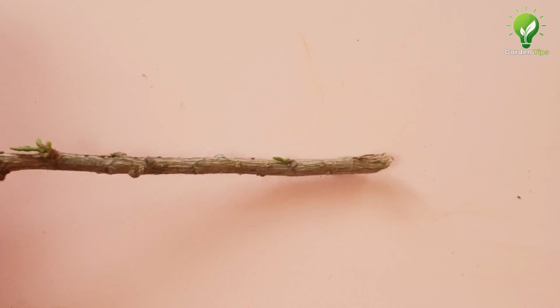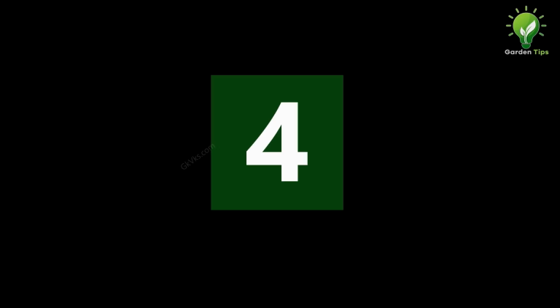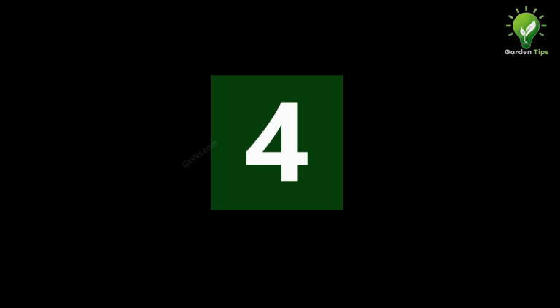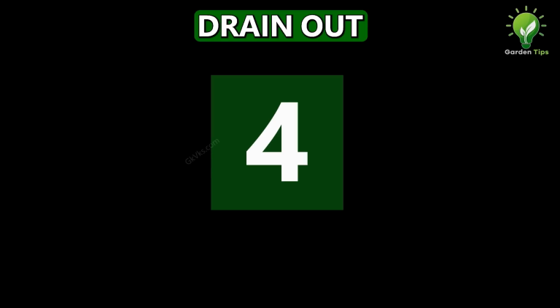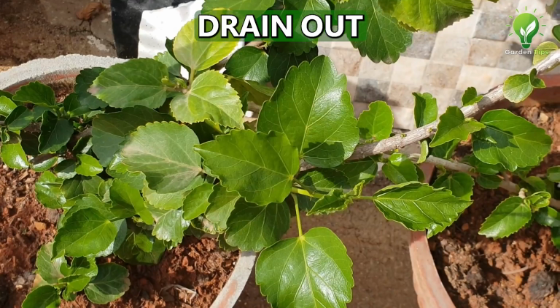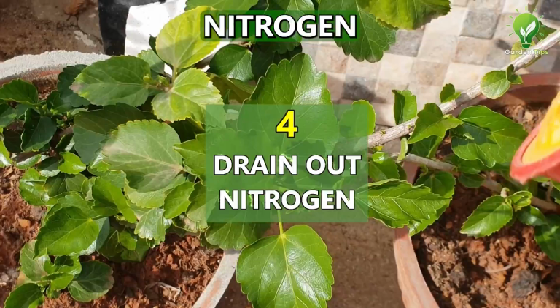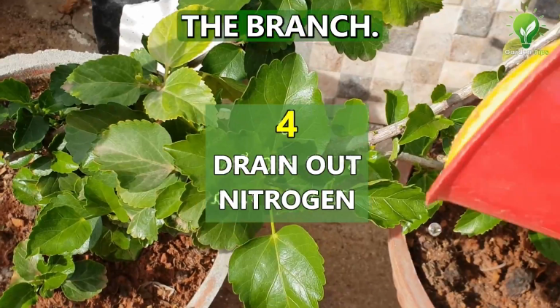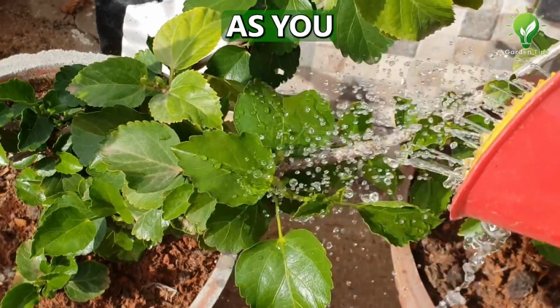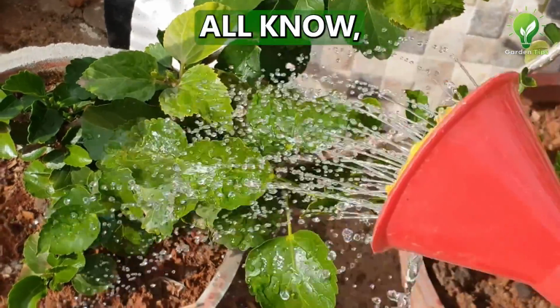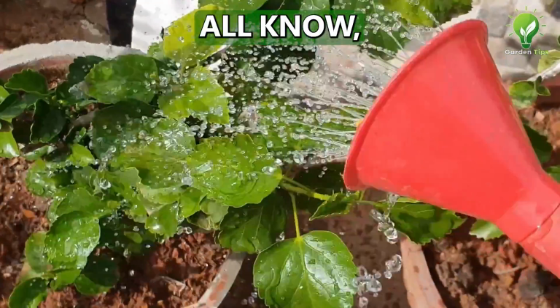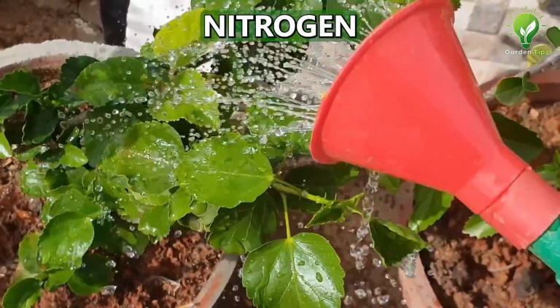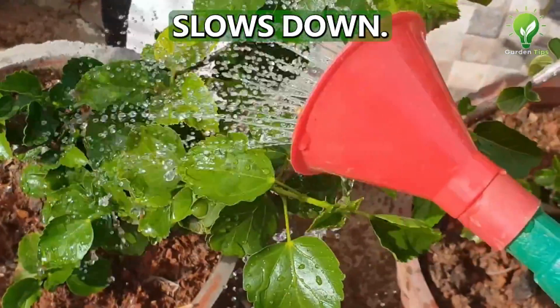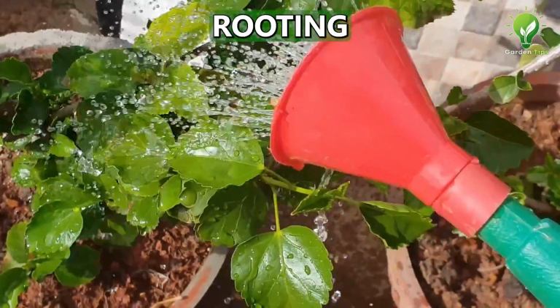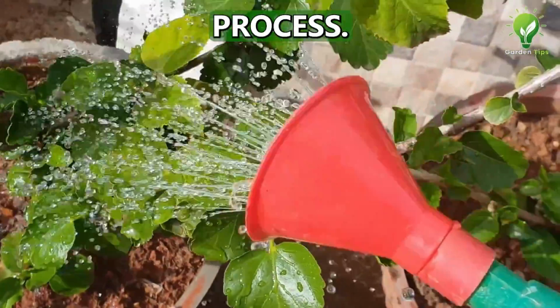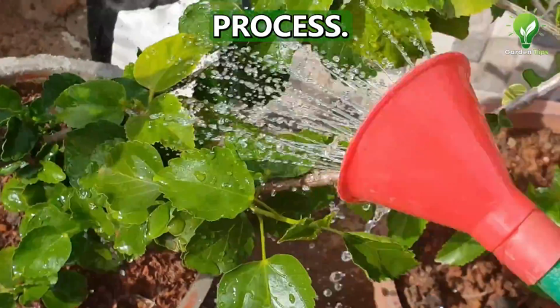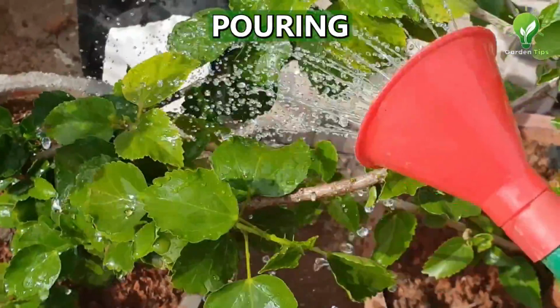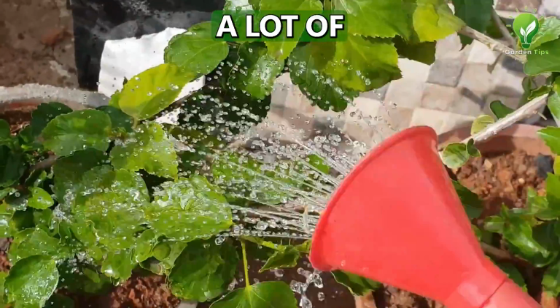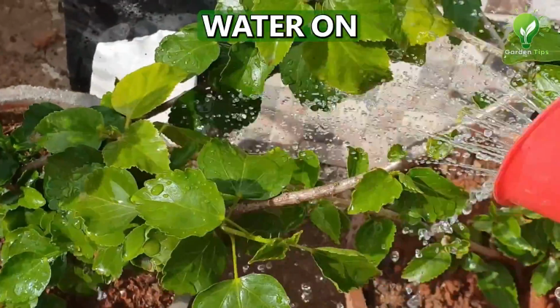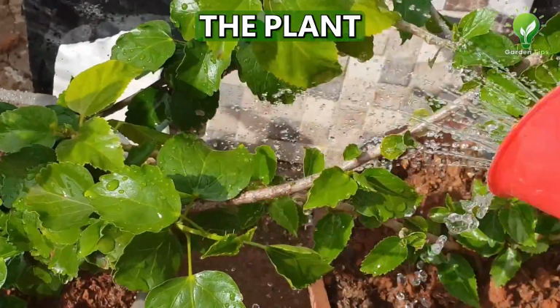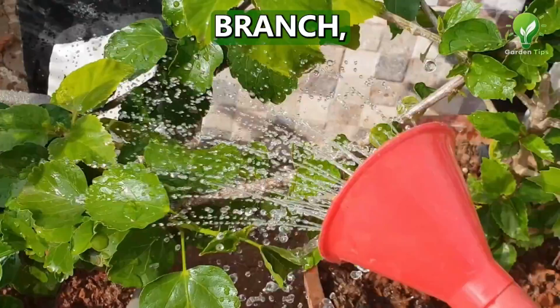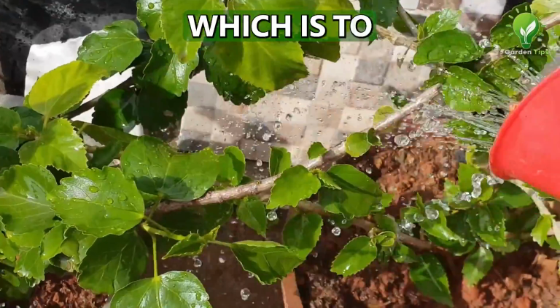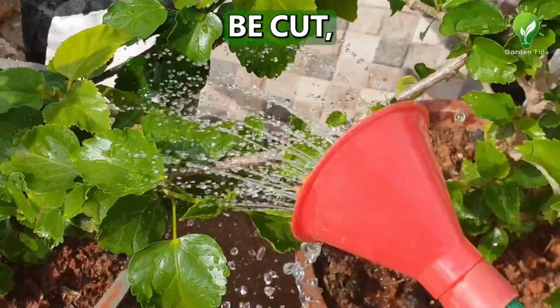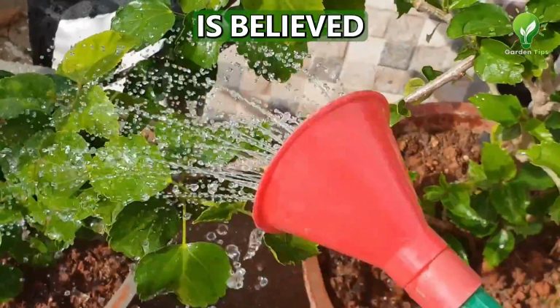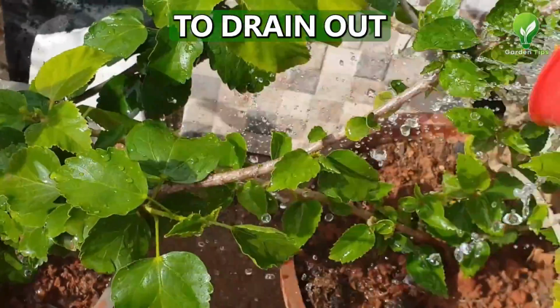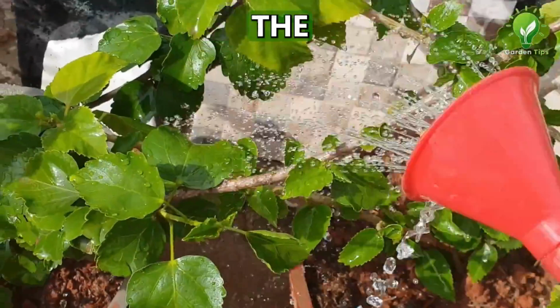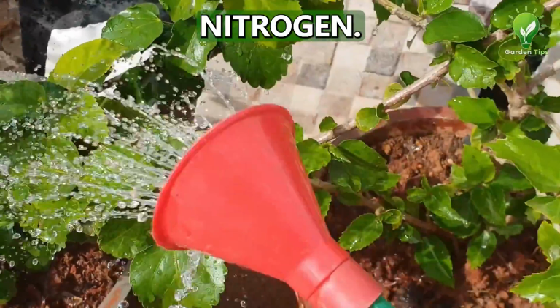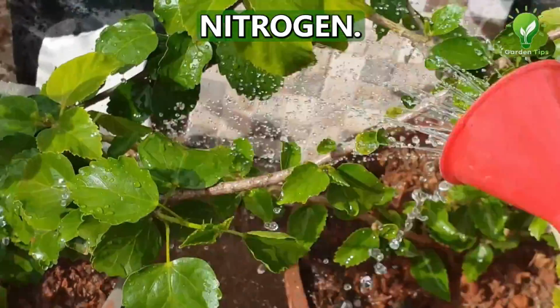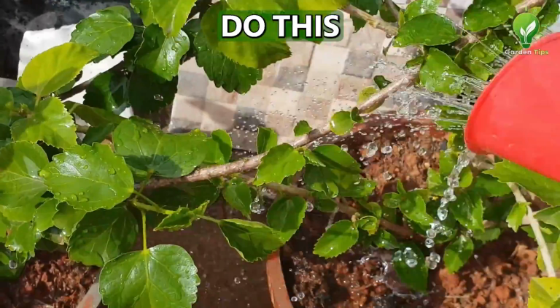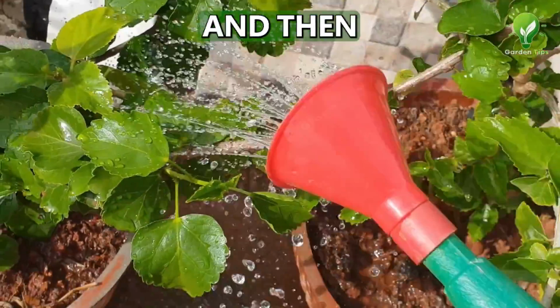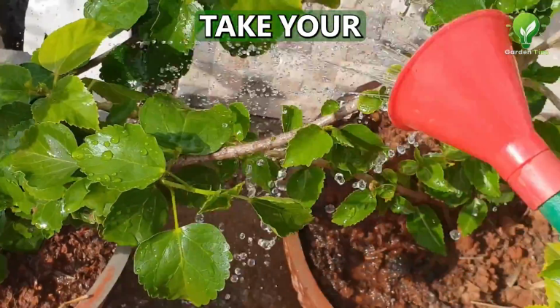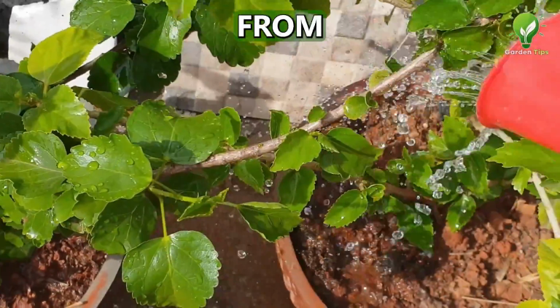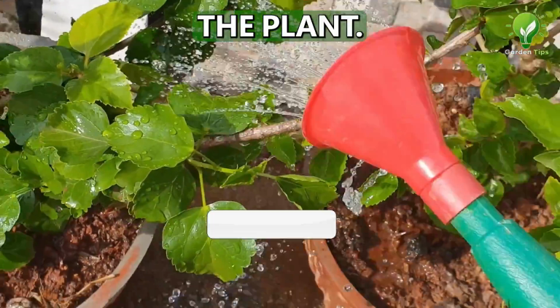At number 4: Drain out nitrogen from the branch. As you all know, nitrogen slows down the rooting process. Pouring a lot of water on the plant or the branch which is to be cut is believed to drain out the nitrogen. Do this and then take your cuttings from the plant.